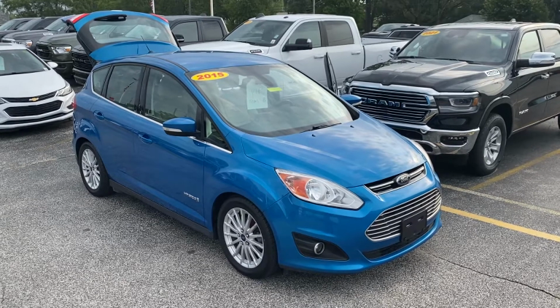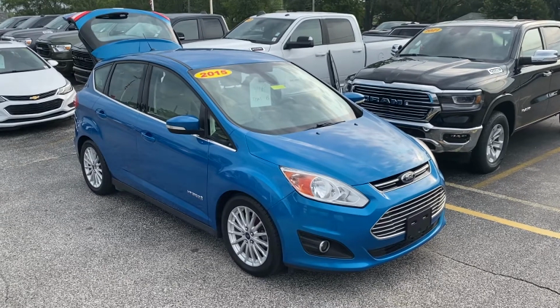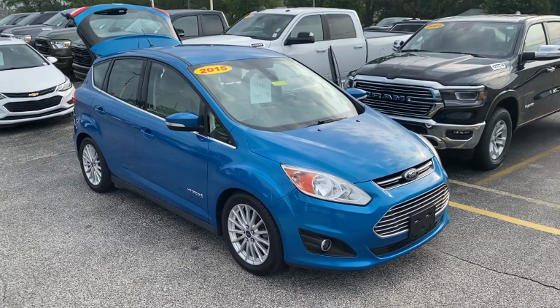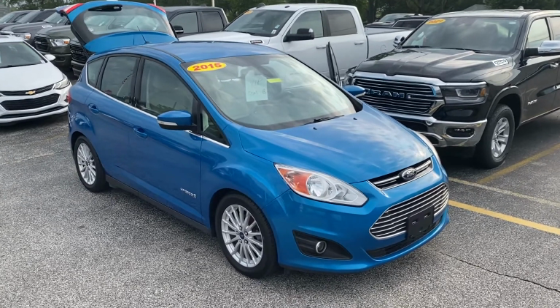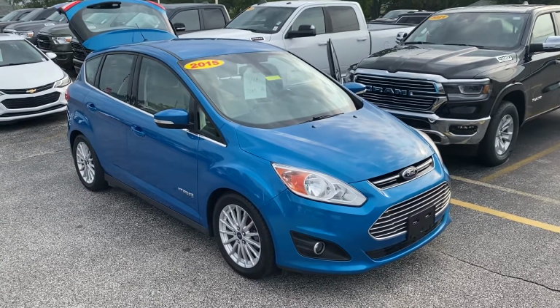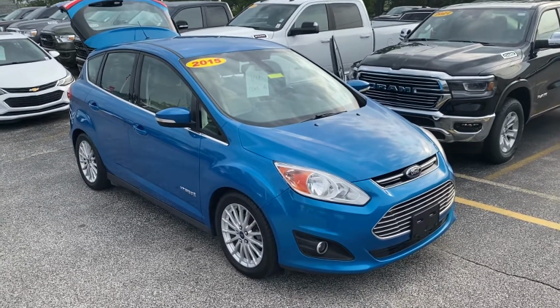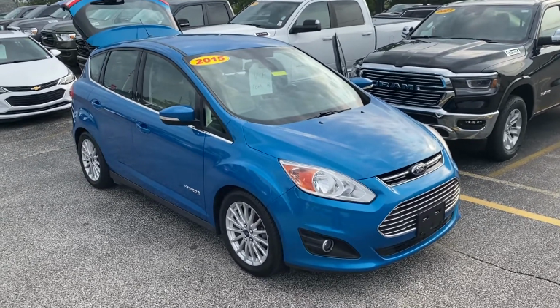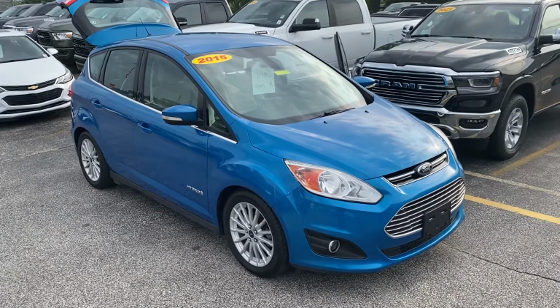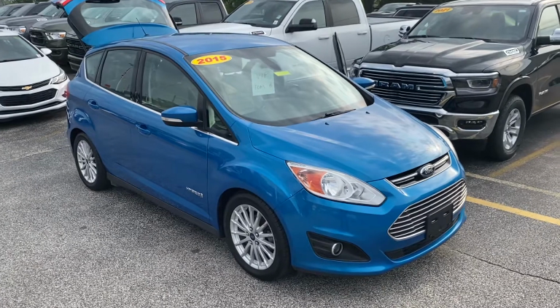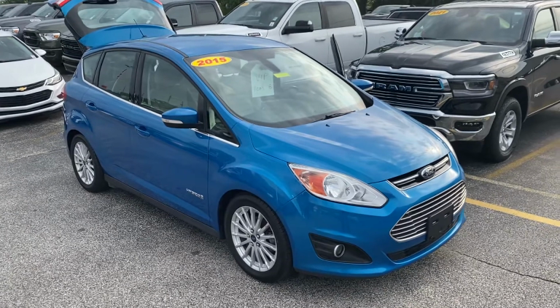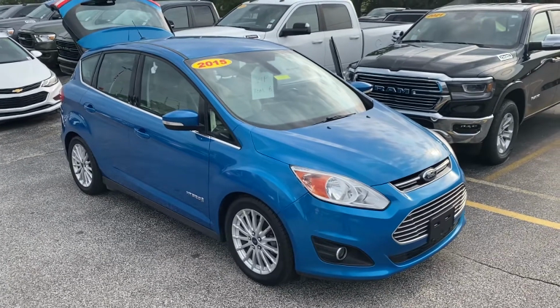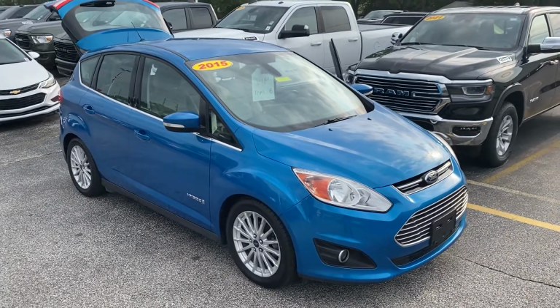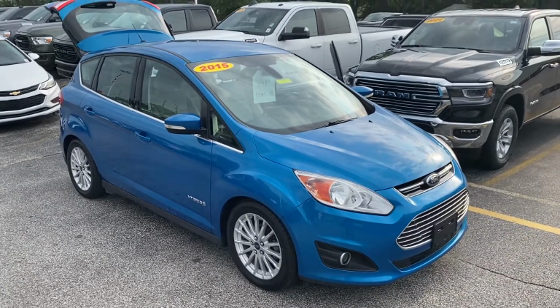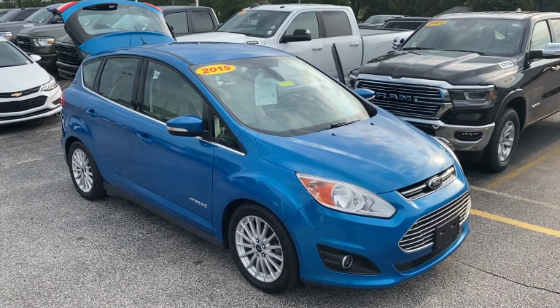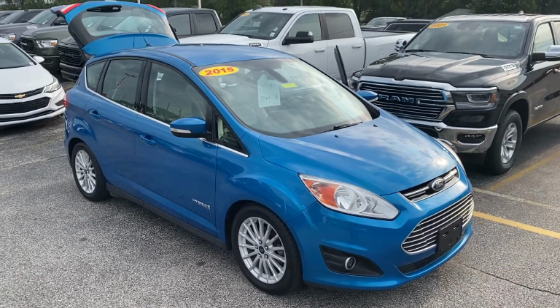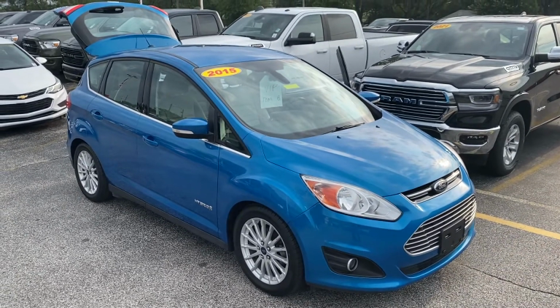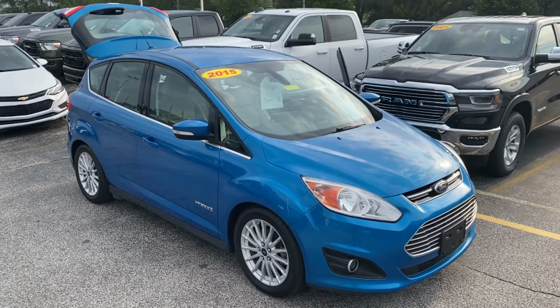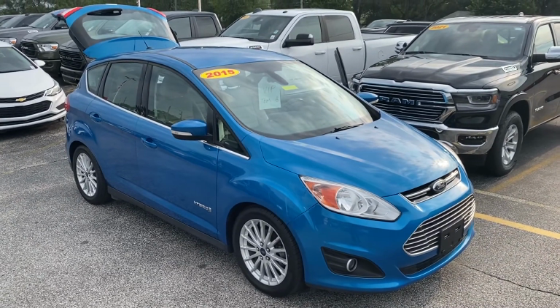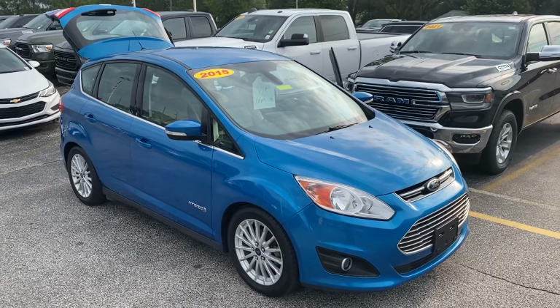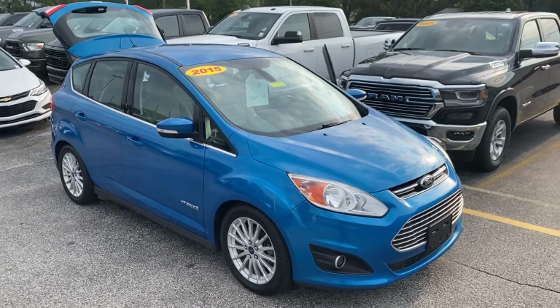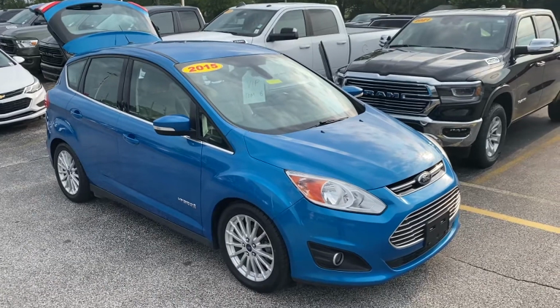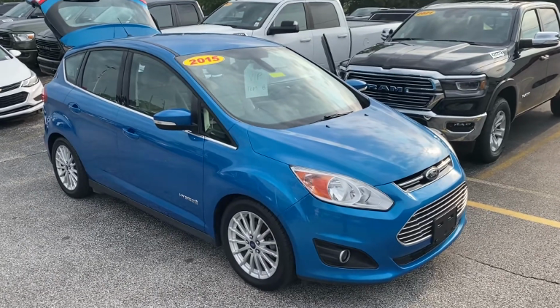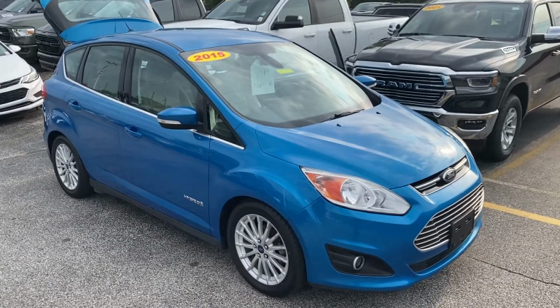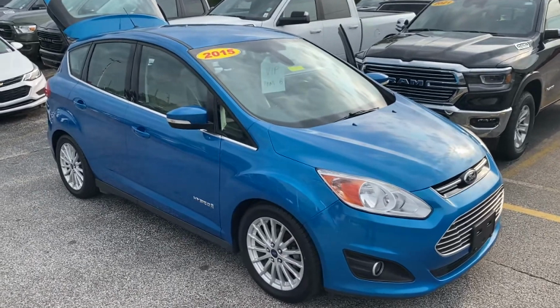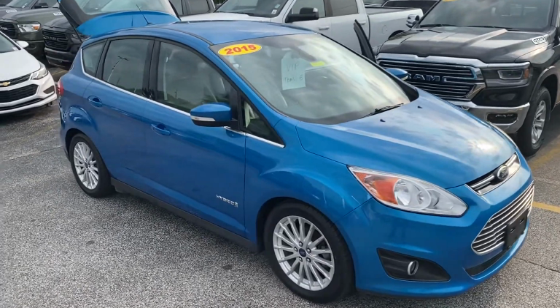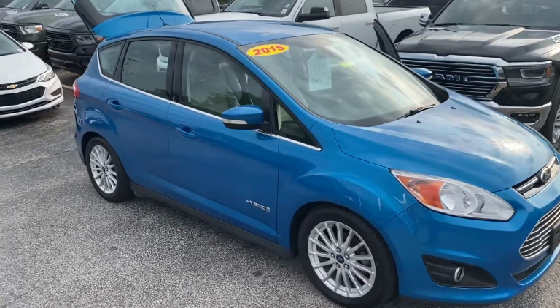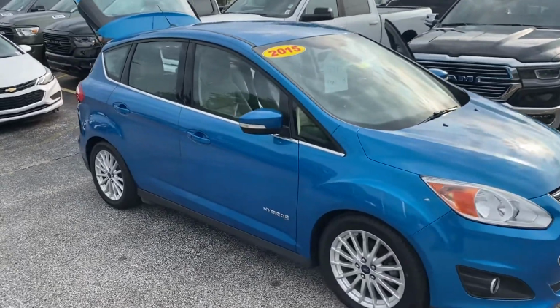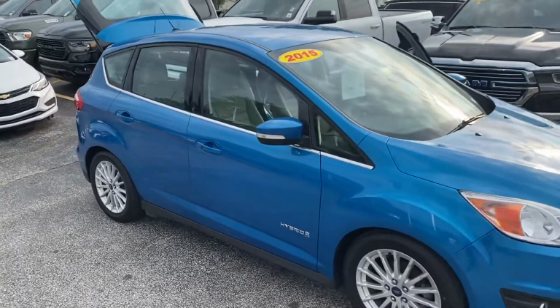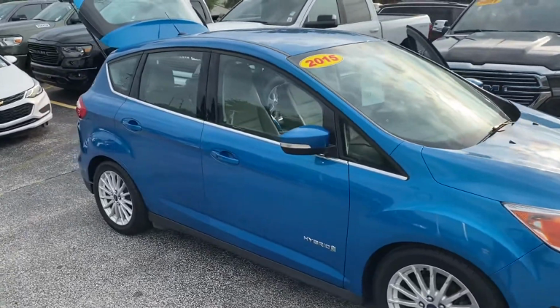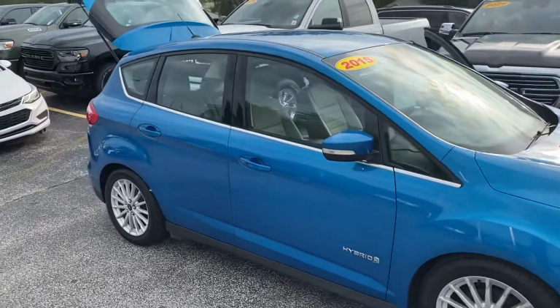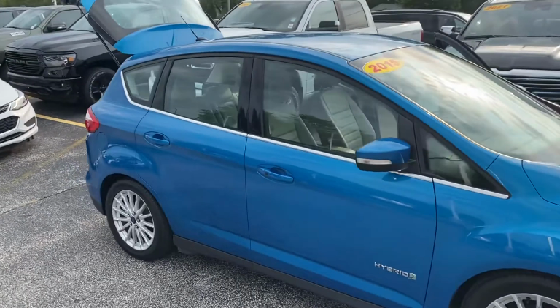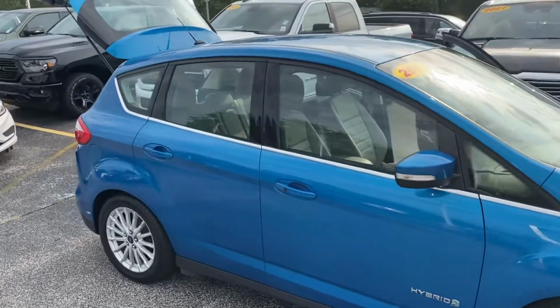Hey, good morning Tom. This is Justin with Preferred on Henry Street here in Muskegon. I just wanted to shoot you a quick video on the vehicle that you're looking at — this is the 2015 Ford C-Max. I'm gonna give you a quick walk-around tour. I do want to say that we did pull this from another store.